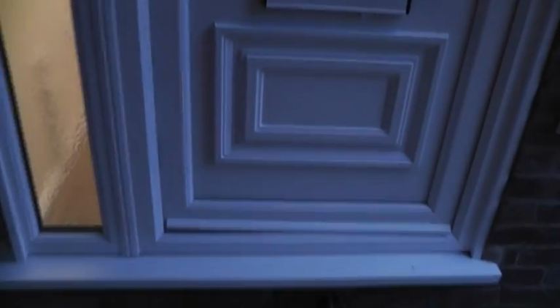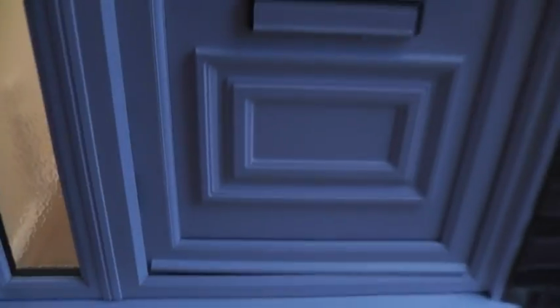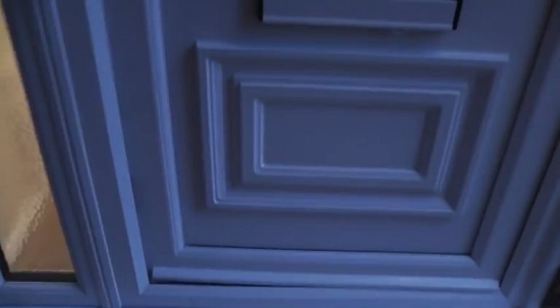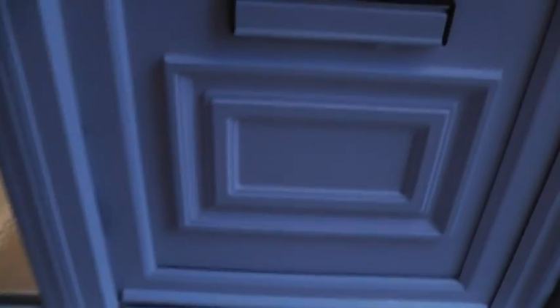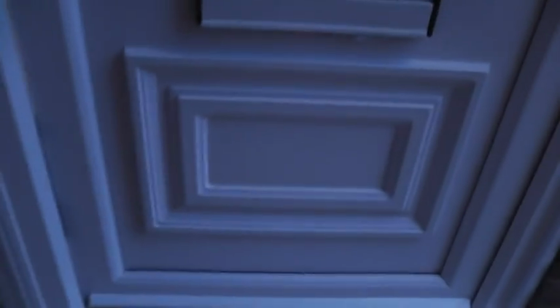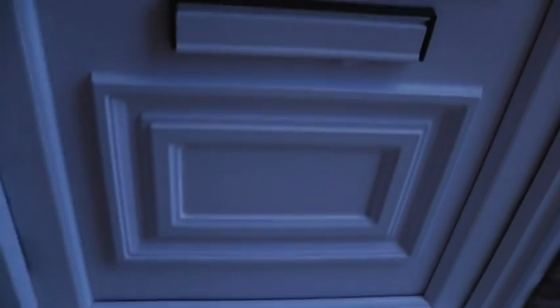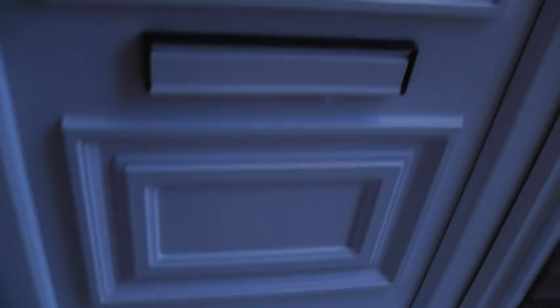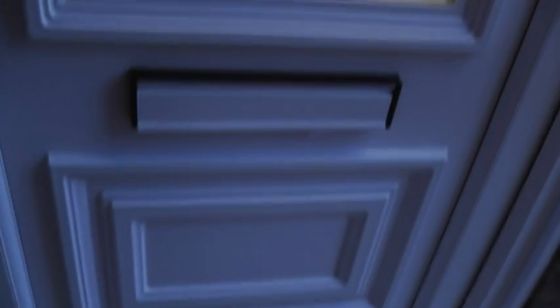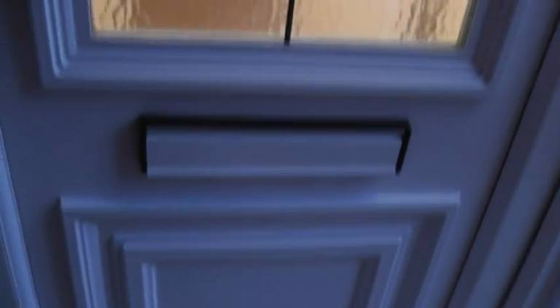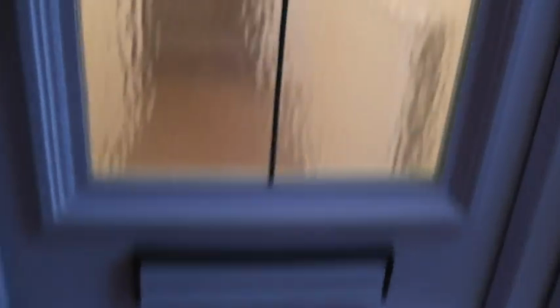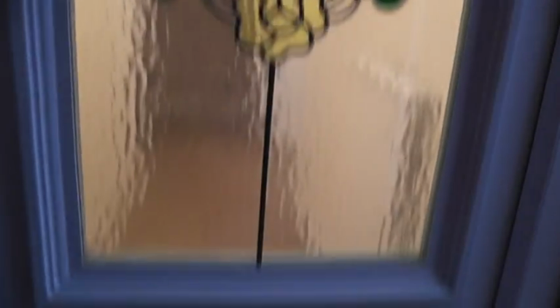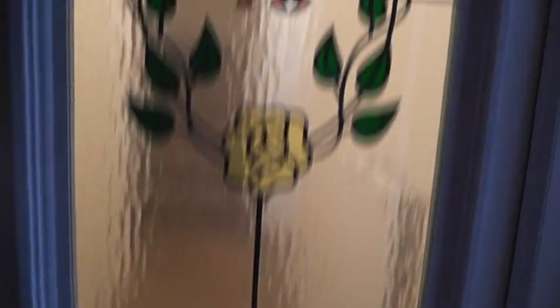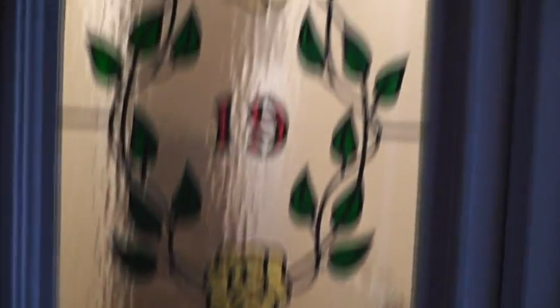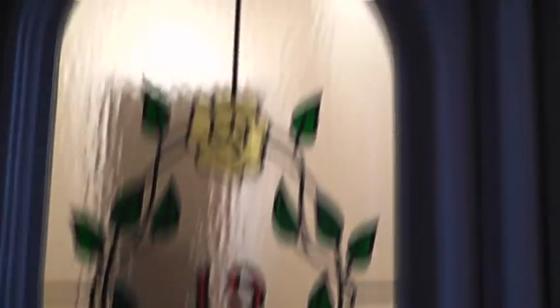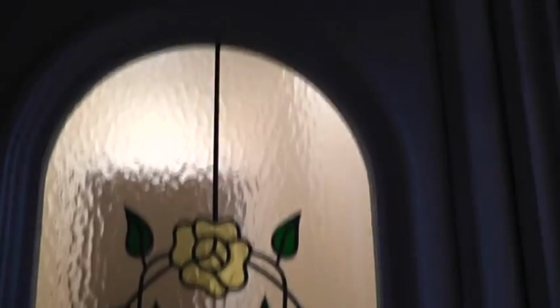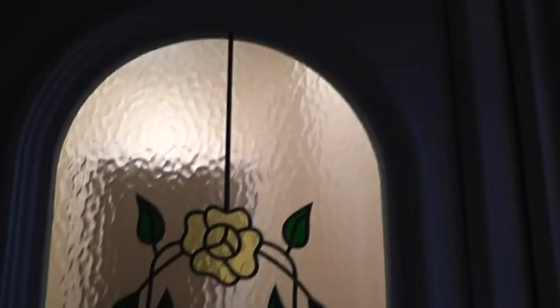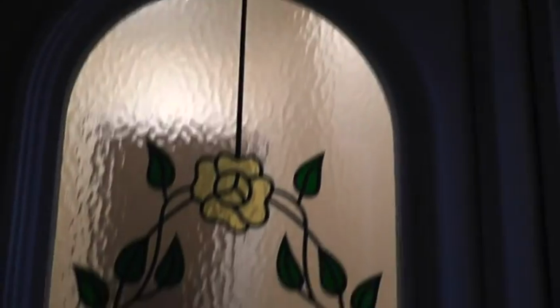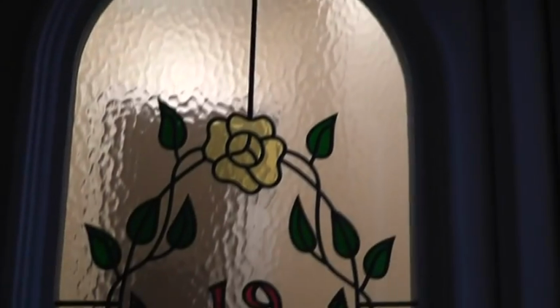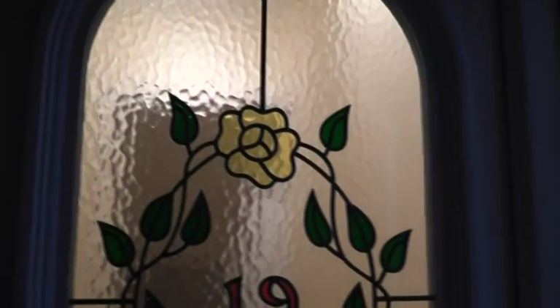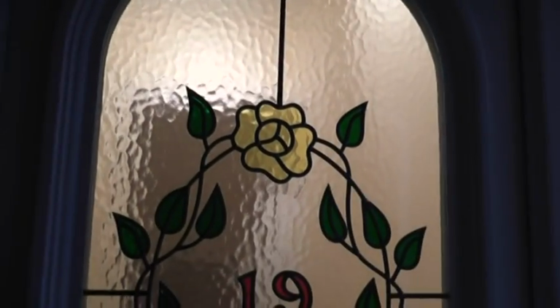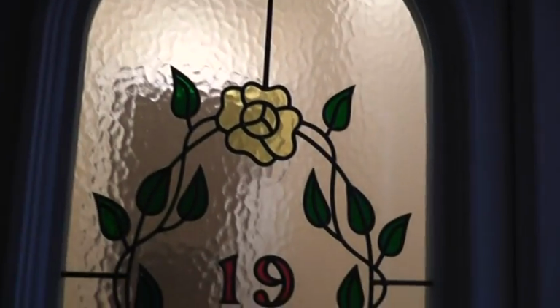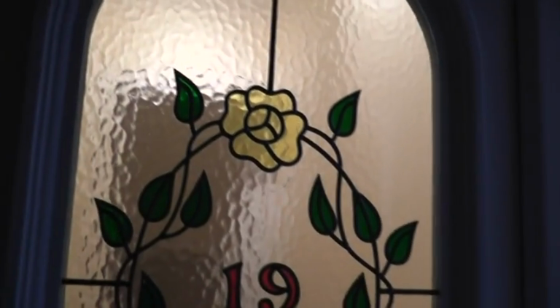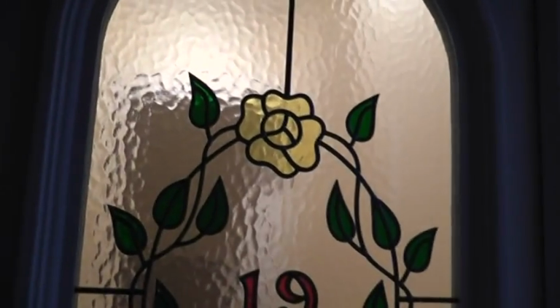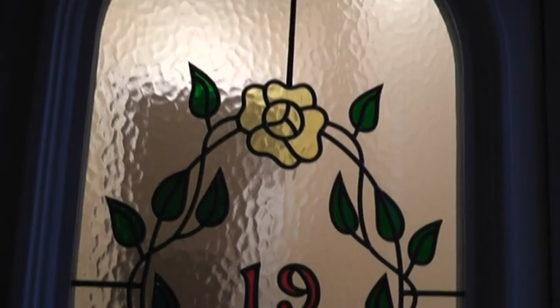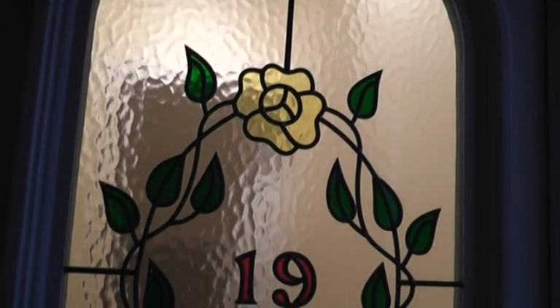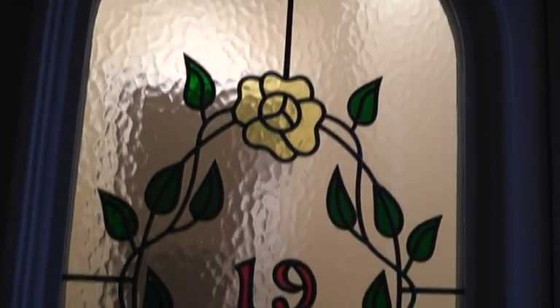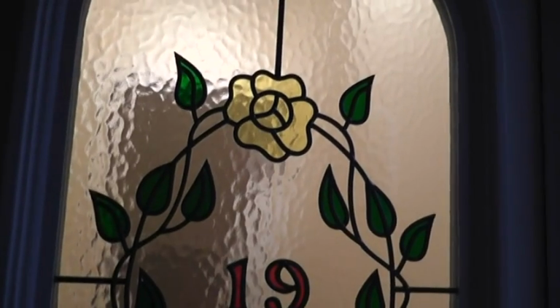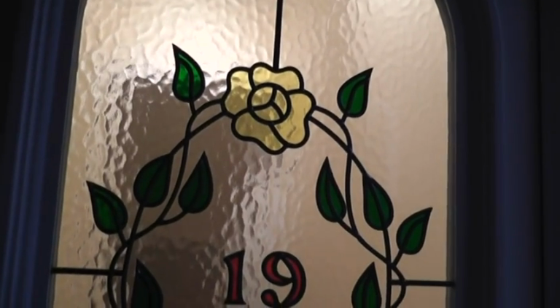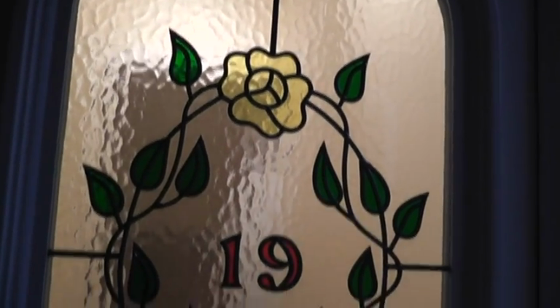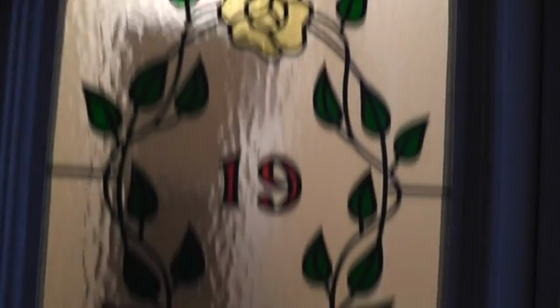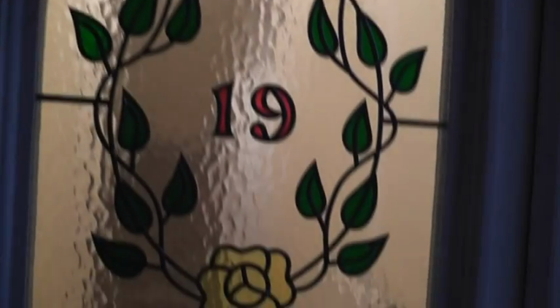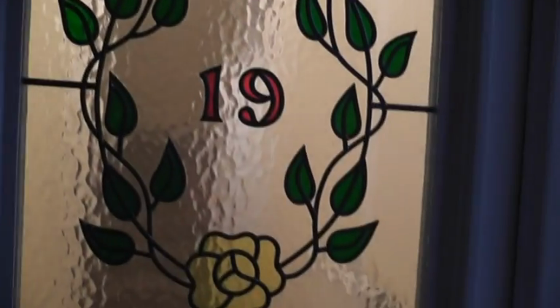Door 1. Solid sculptured panel to the lower. Obscure double glazed glass over. Leaded to the outer with various coloured floral motifs.